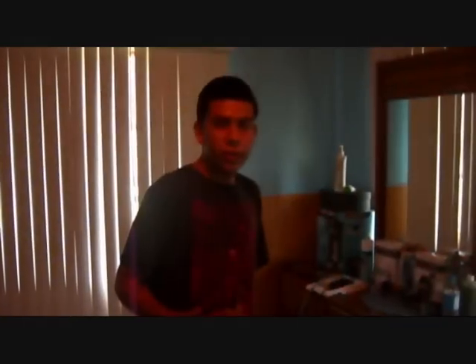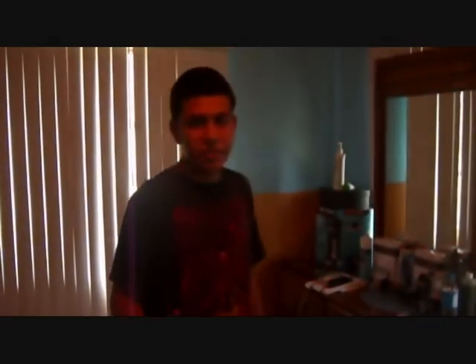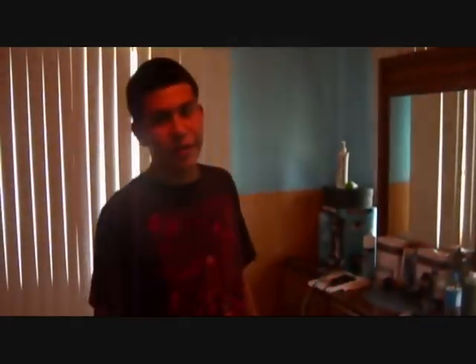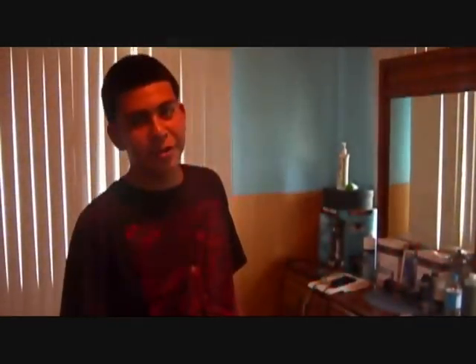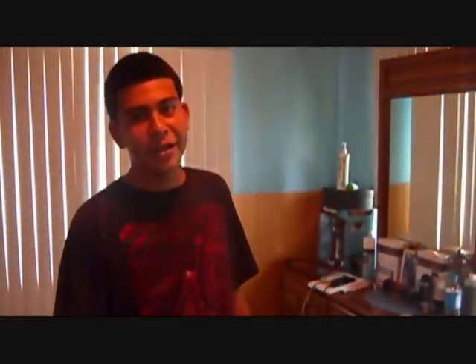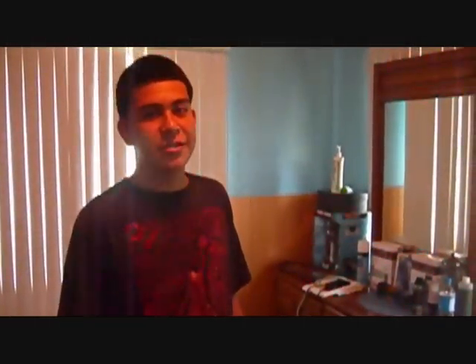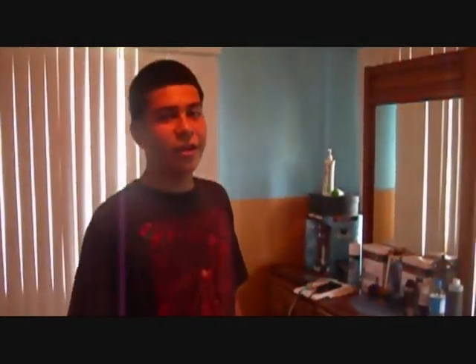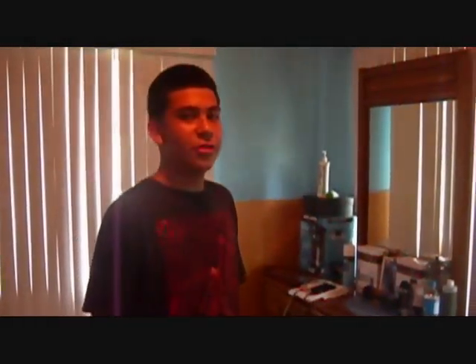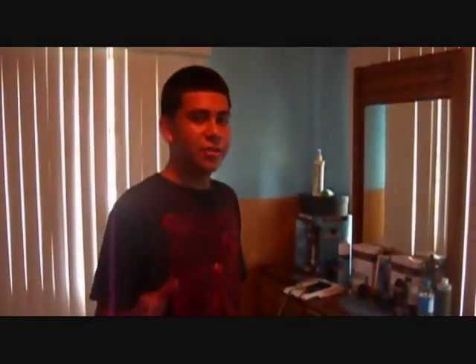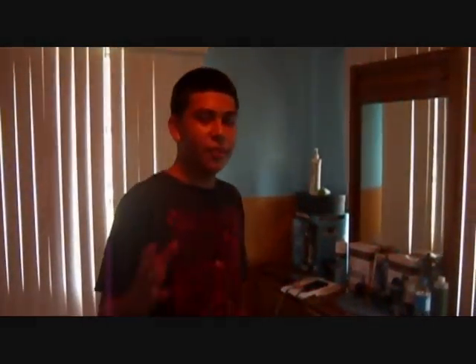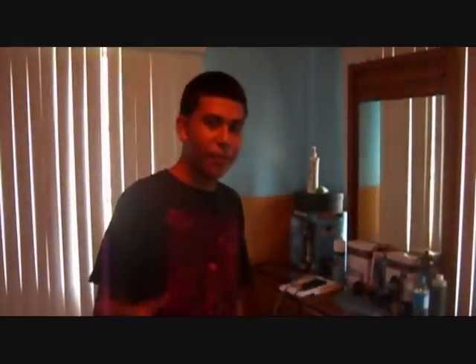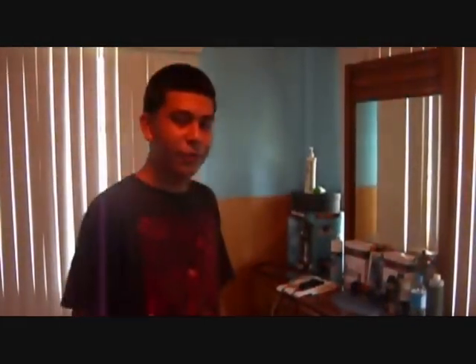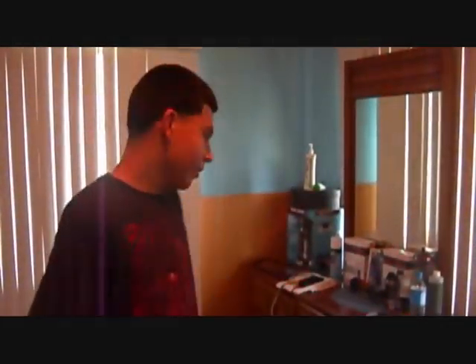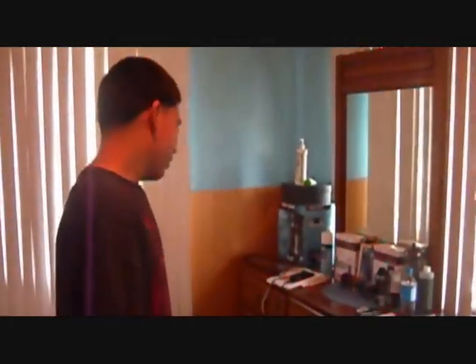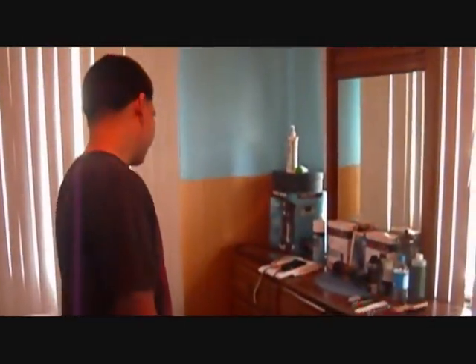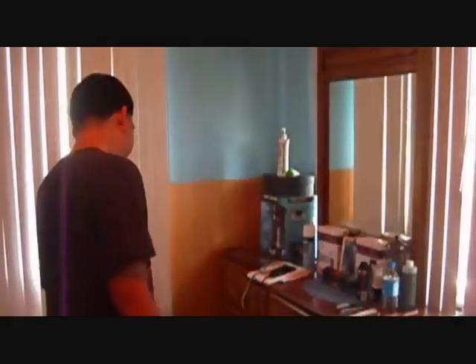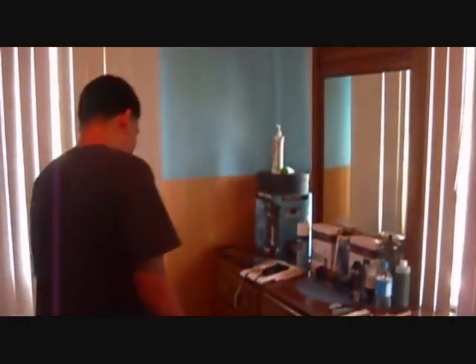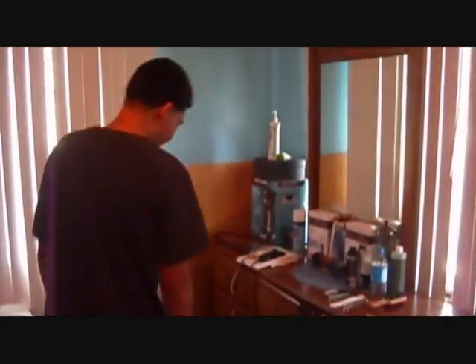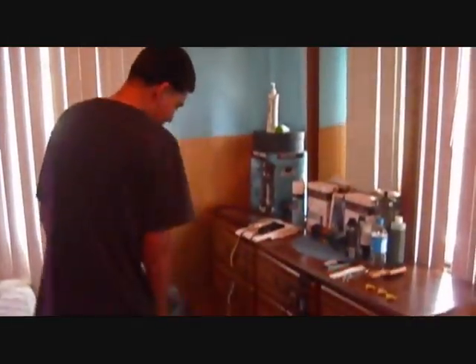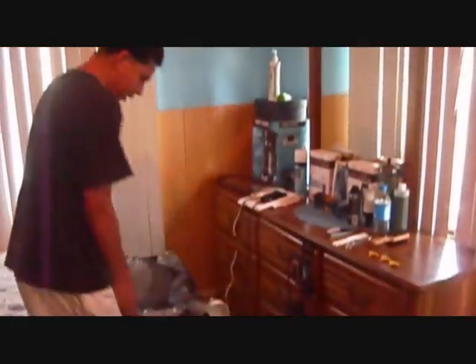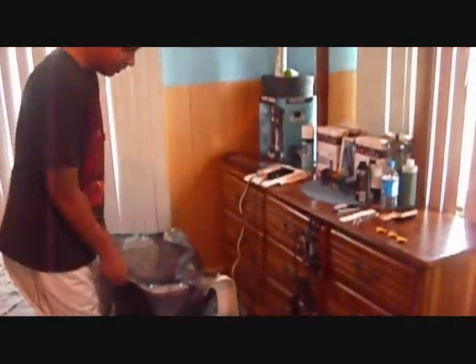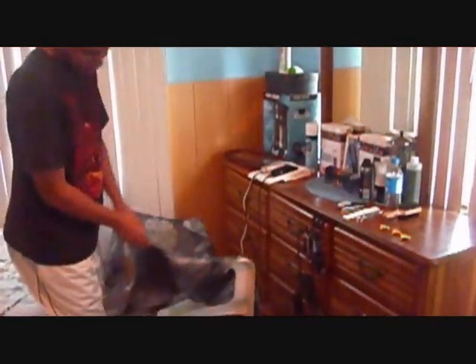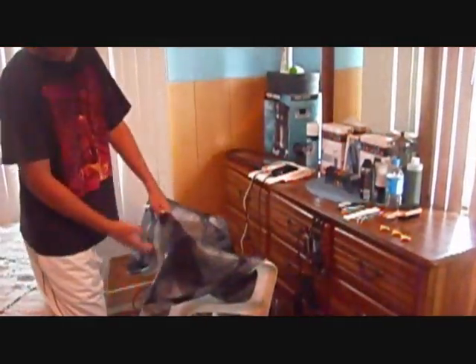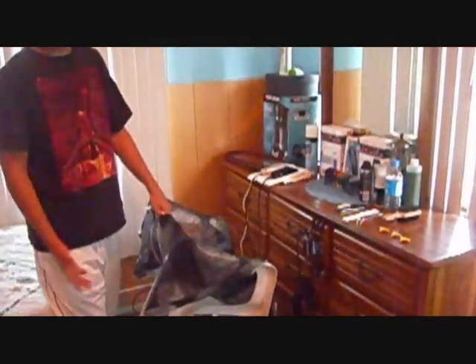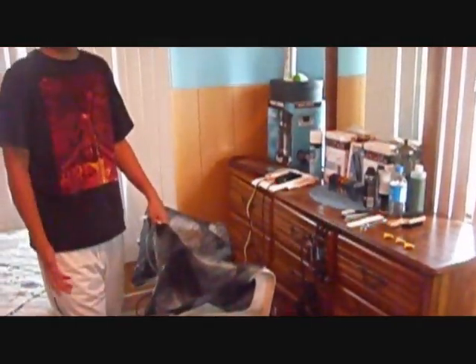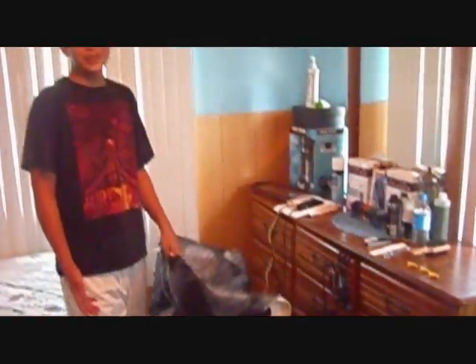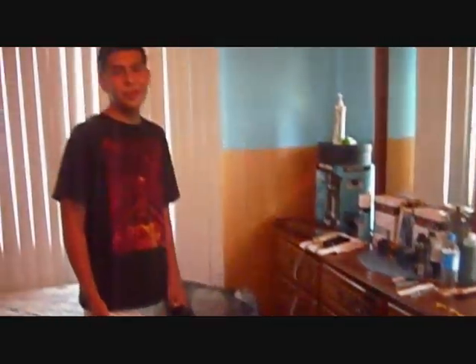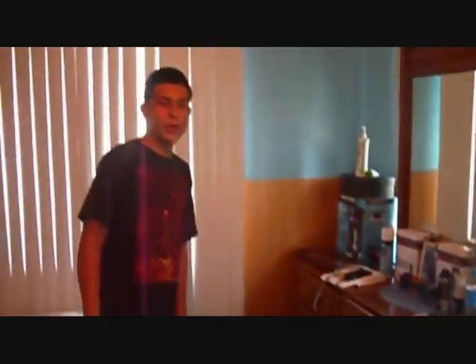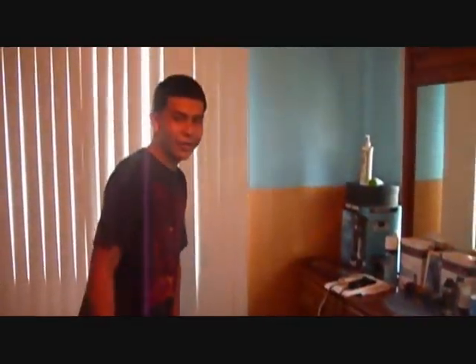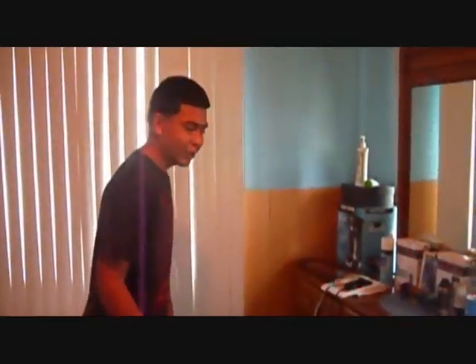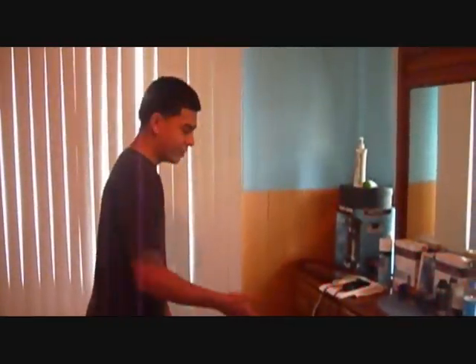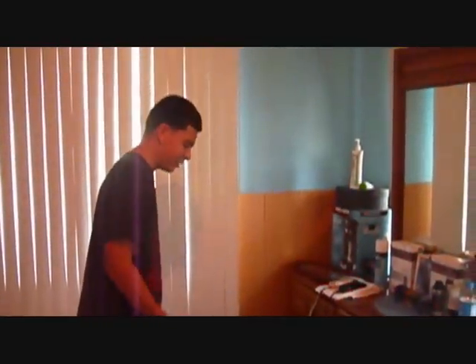This is my entry to the ADZ 2nd contest — my booth. Here we have my barber chair. It's not really a barber chair, but I'm working on that and investing in it.